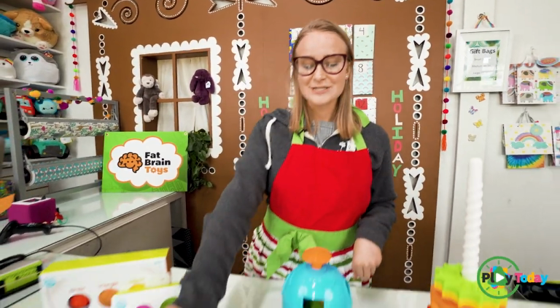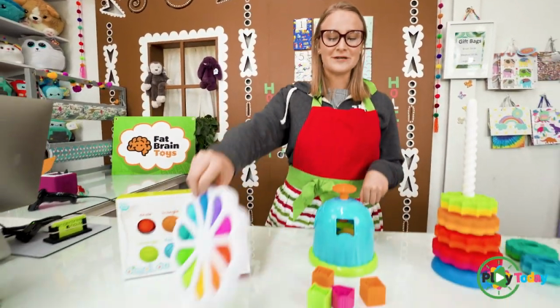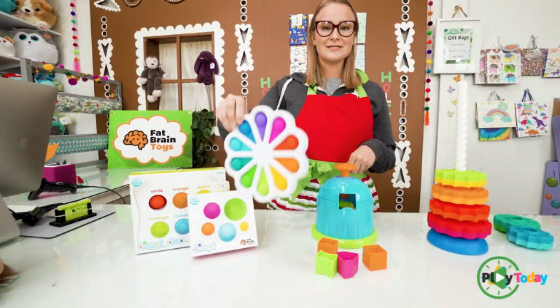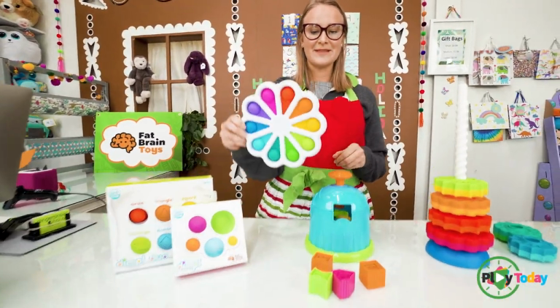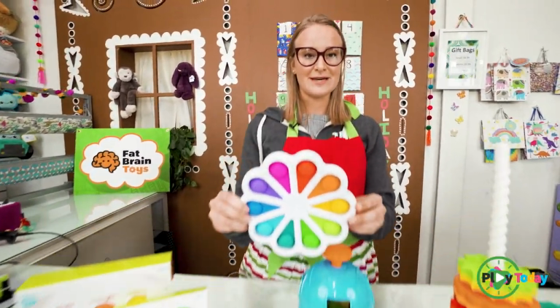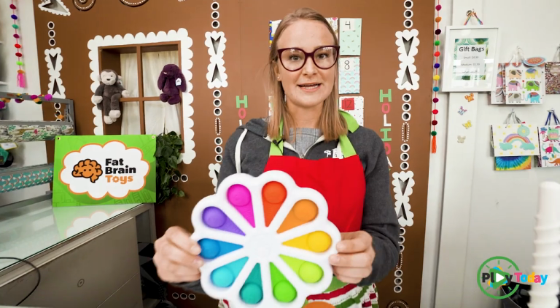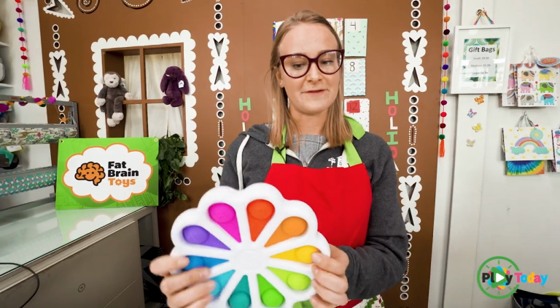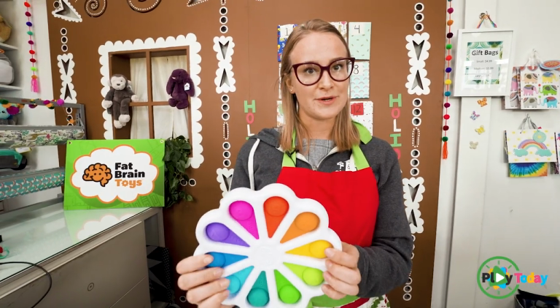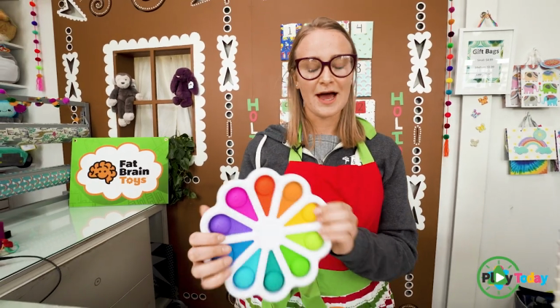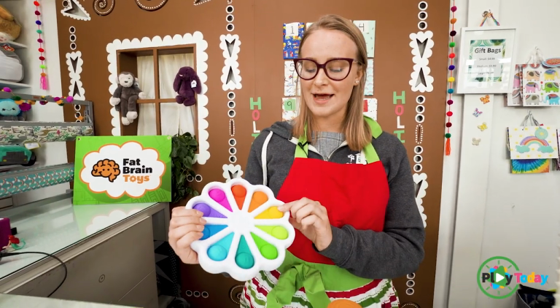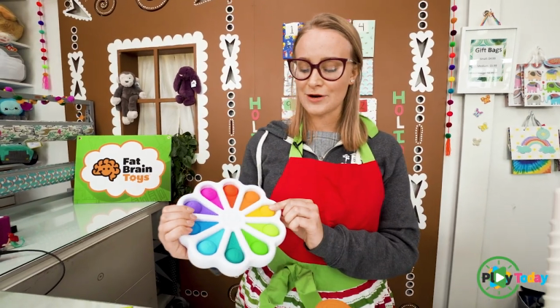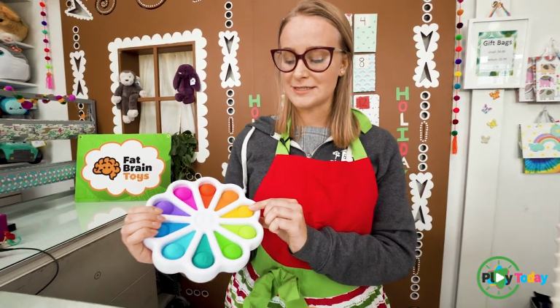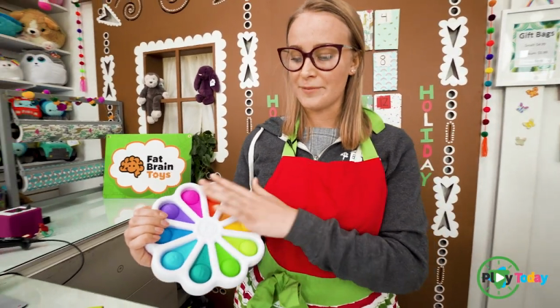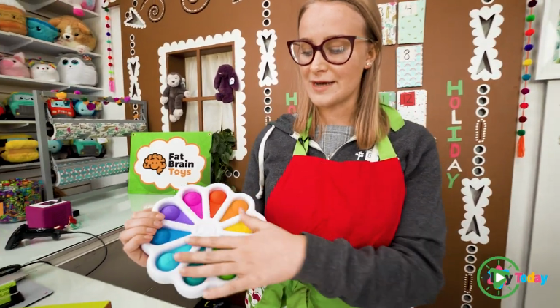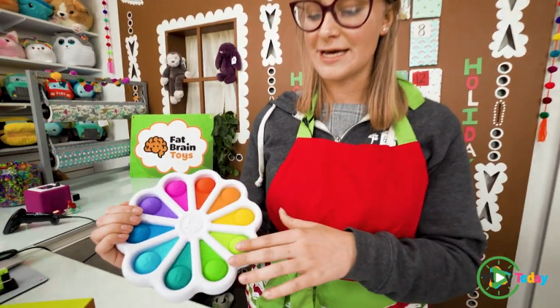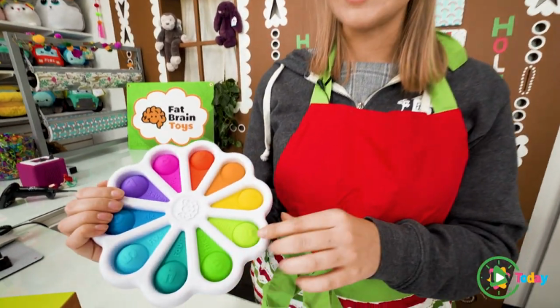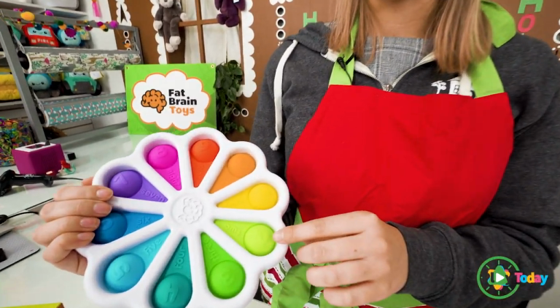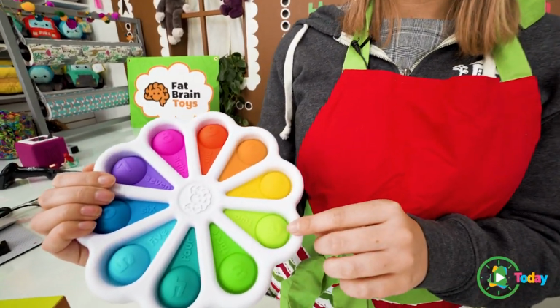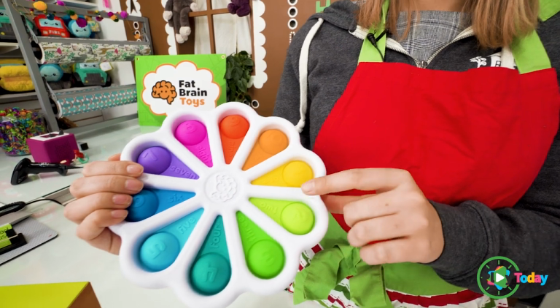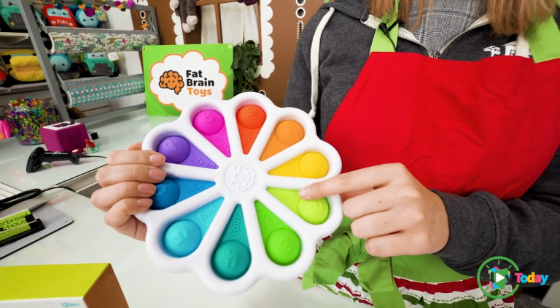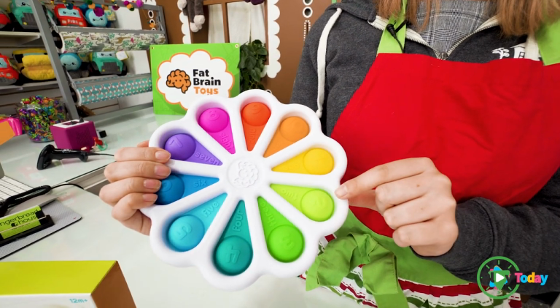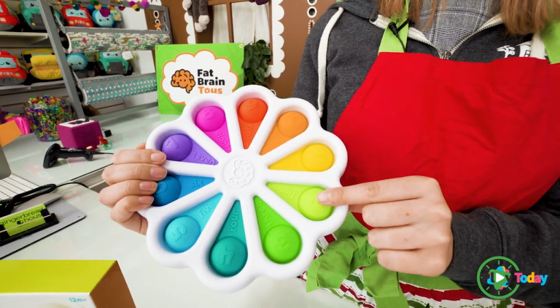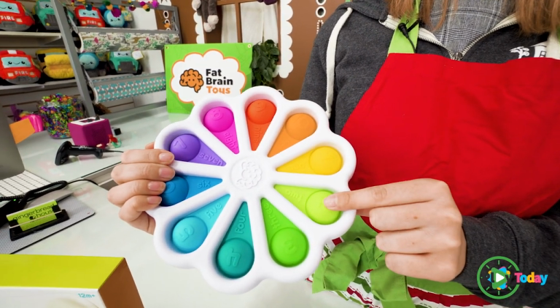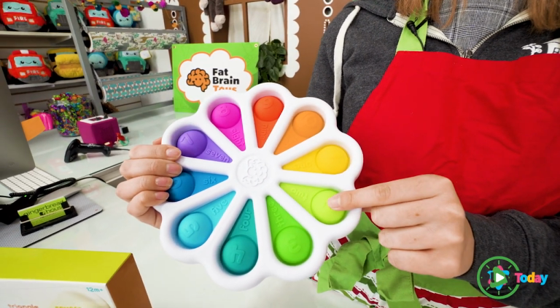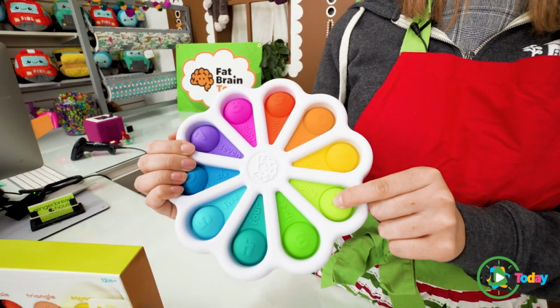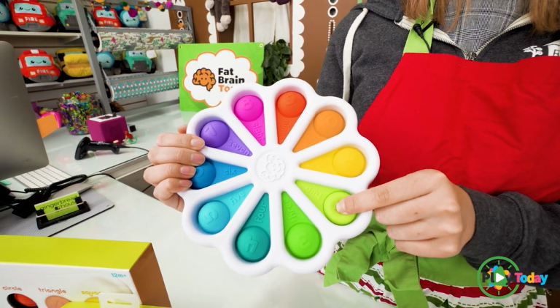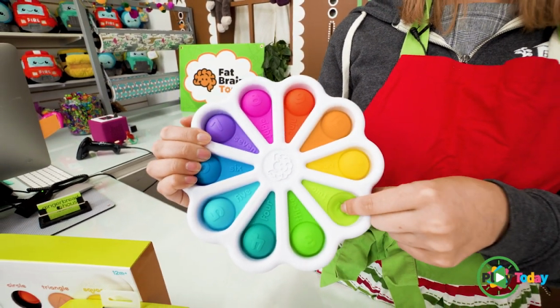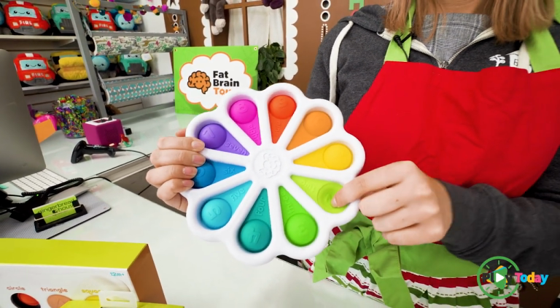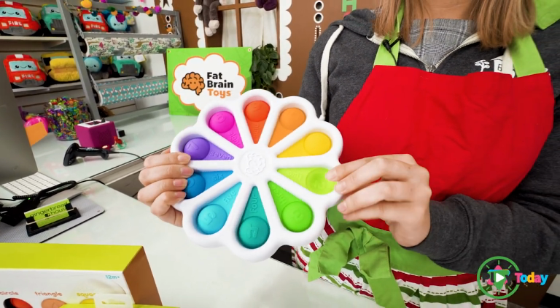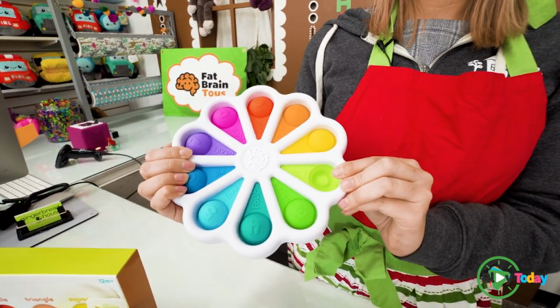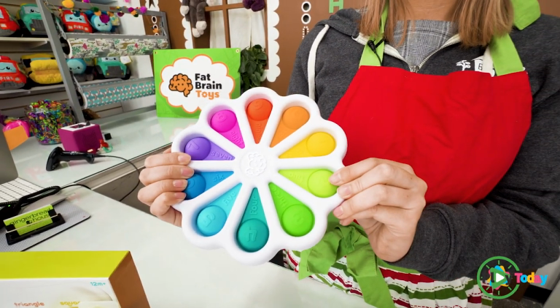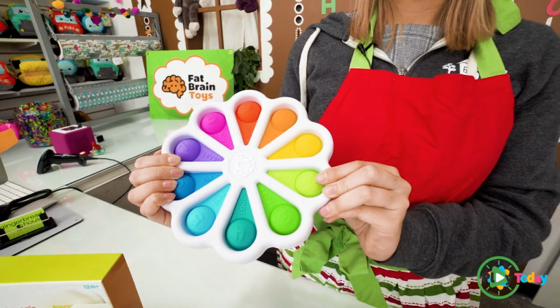So our first one is going to be this one. It's kind of like a fidget toy, and on the top here you can see that it has numbers and it also spells them out. What you do with this is just click it and it gives a little pop noise.